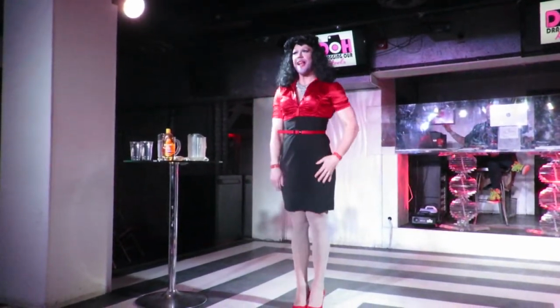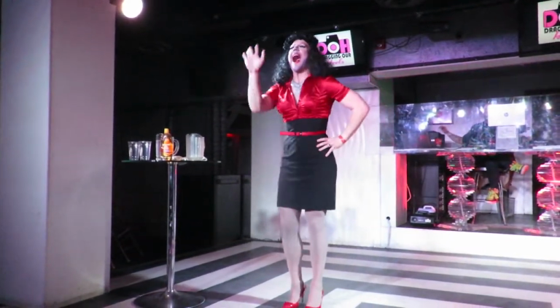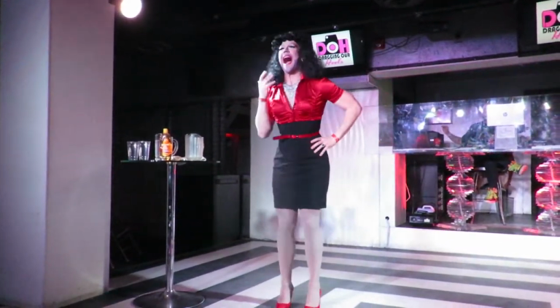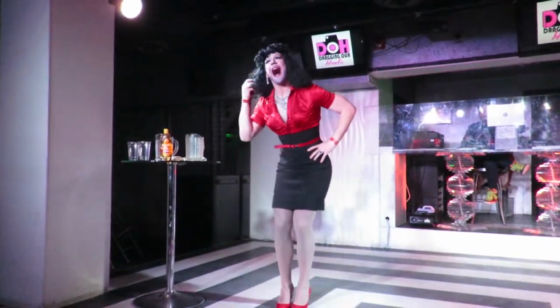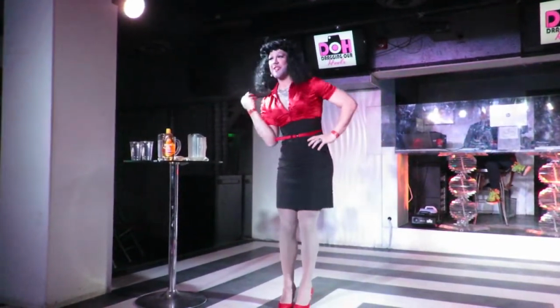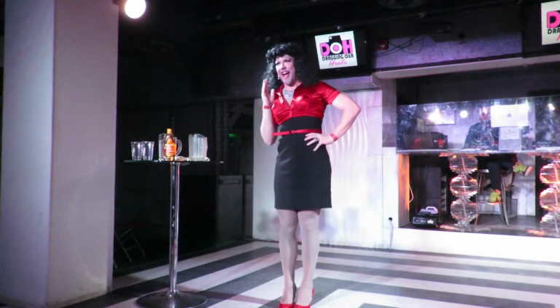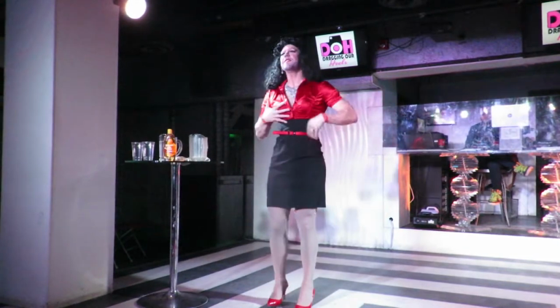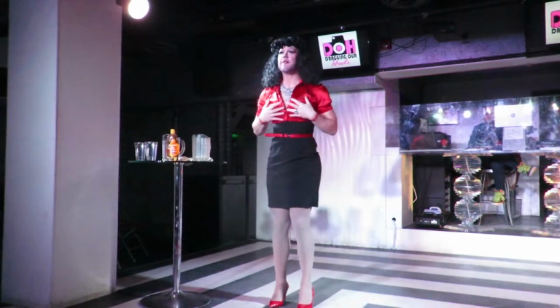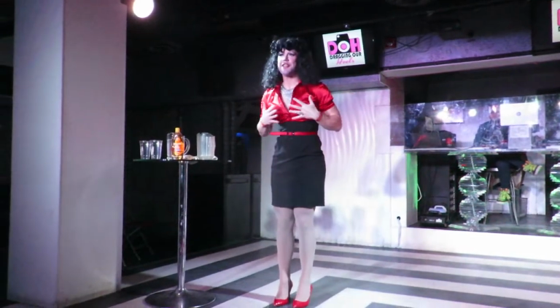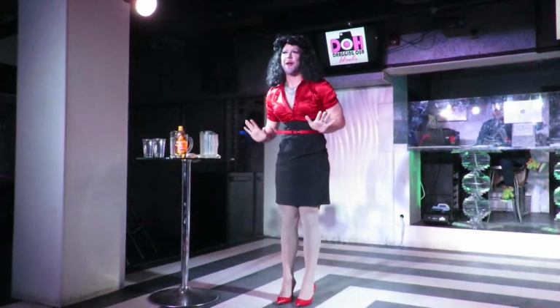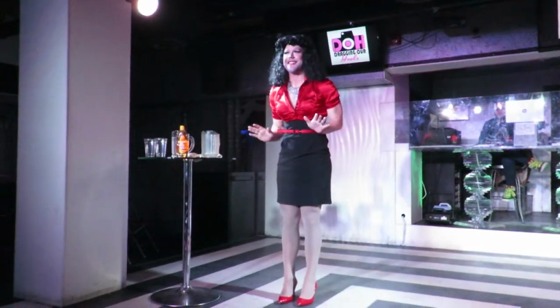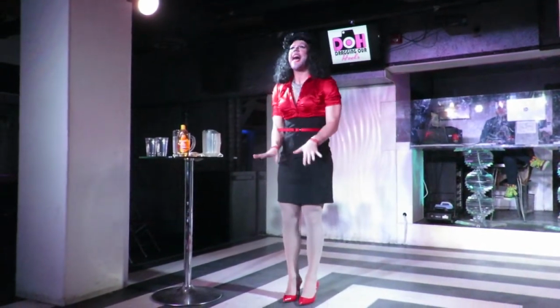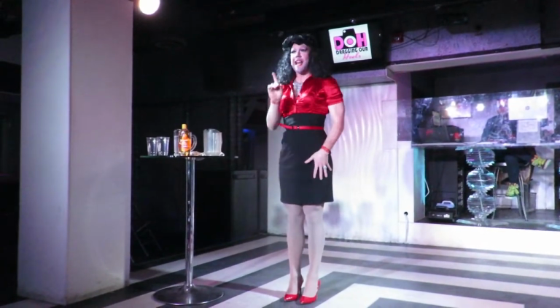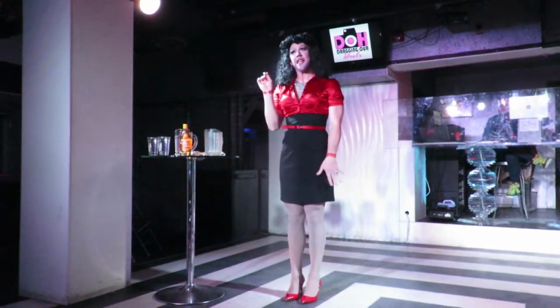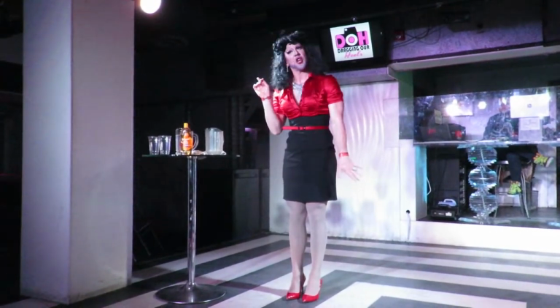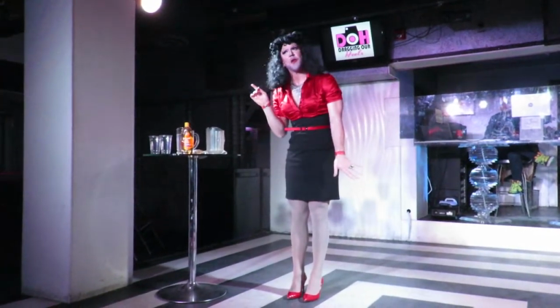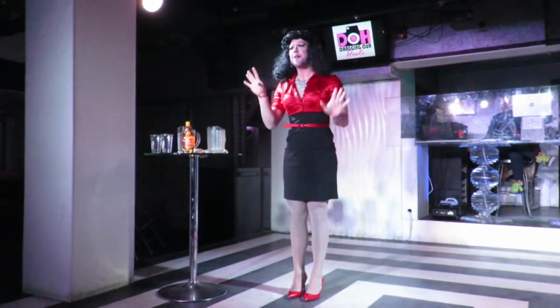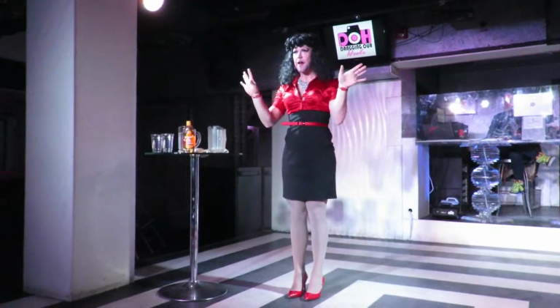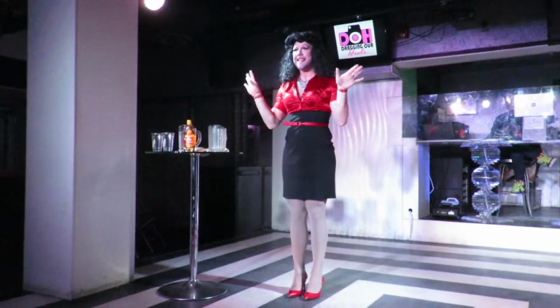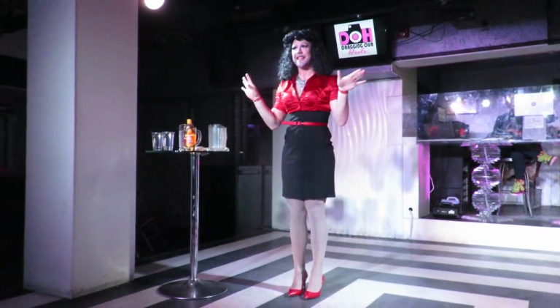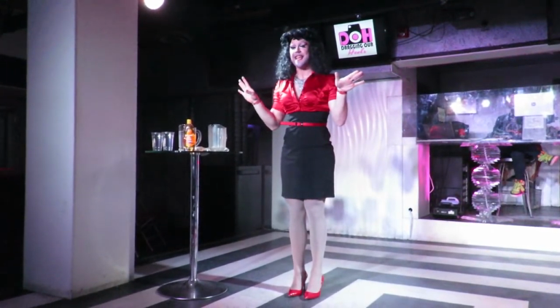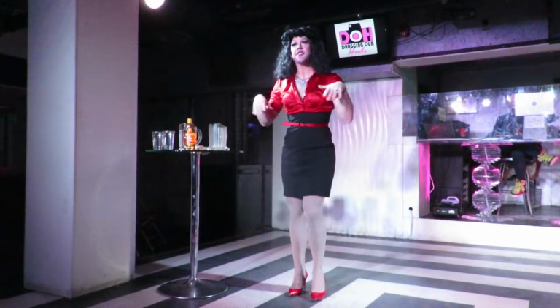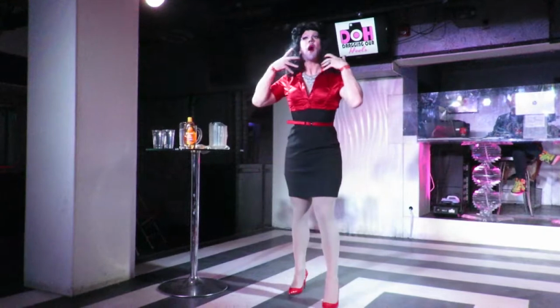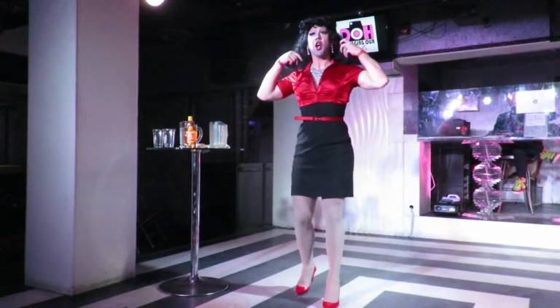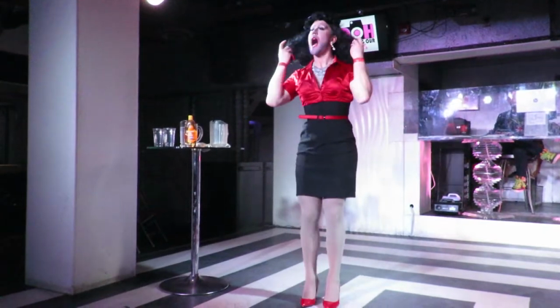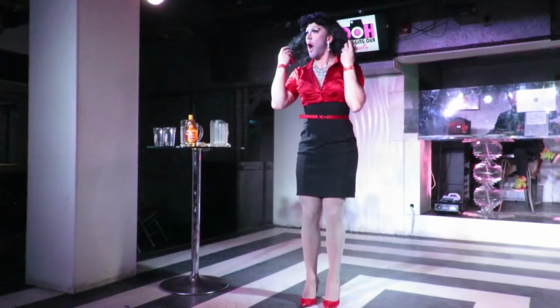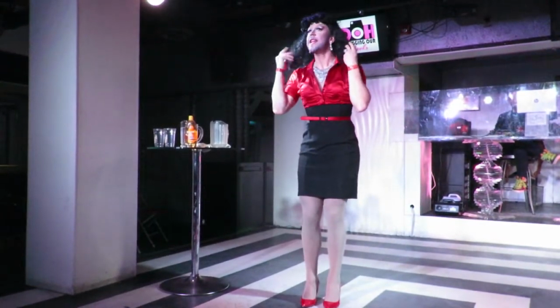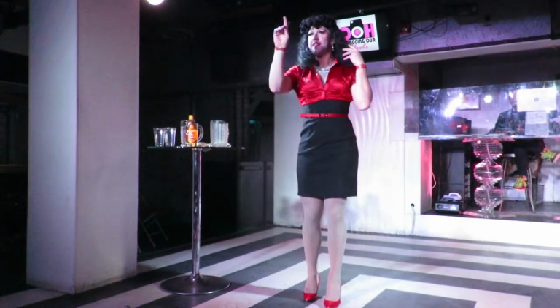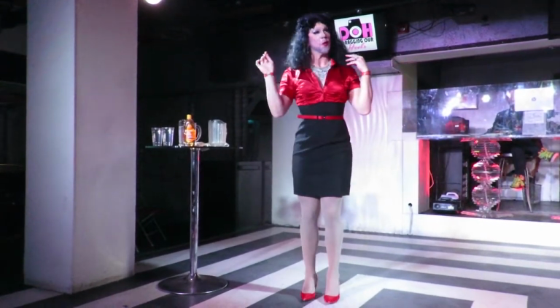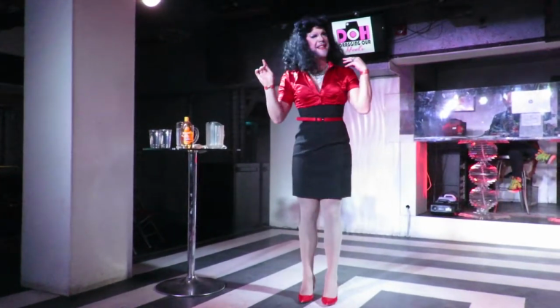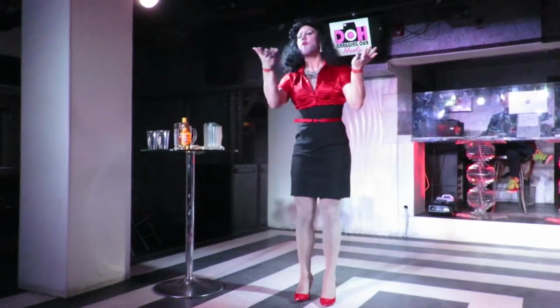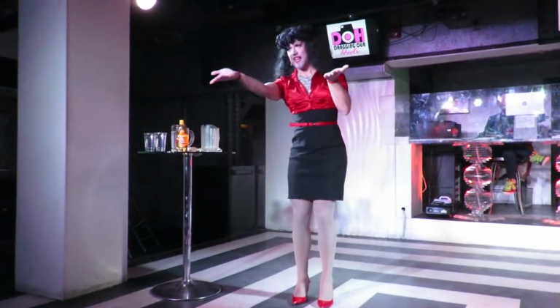Hi, I'm Rochelle with Godiva's Secret Wigs, and I'm going to show you how very easy it is to wash our high quality synthetic wigs yourself.